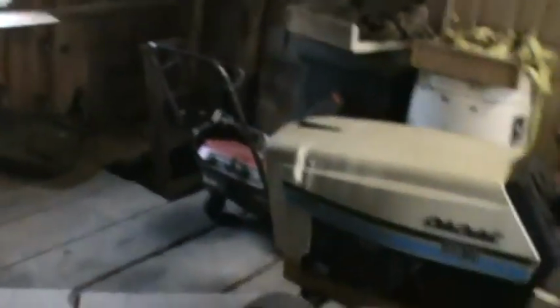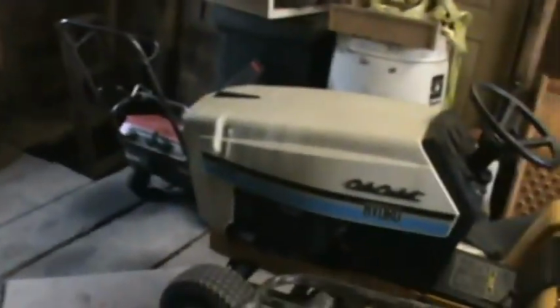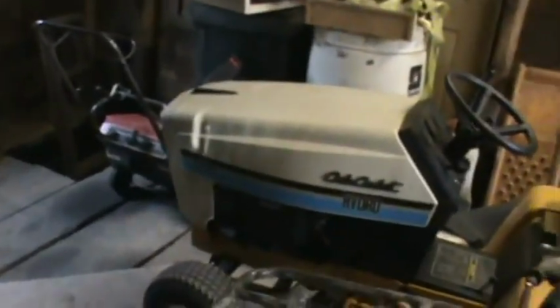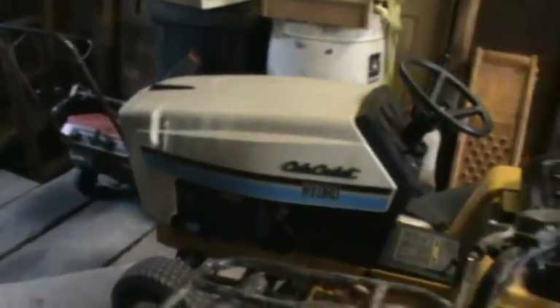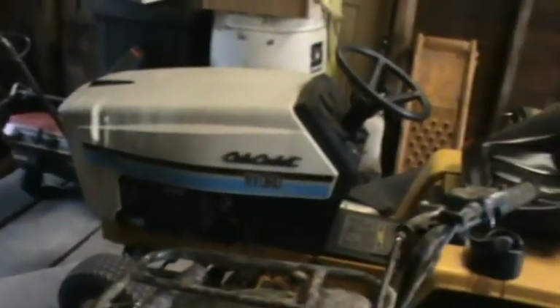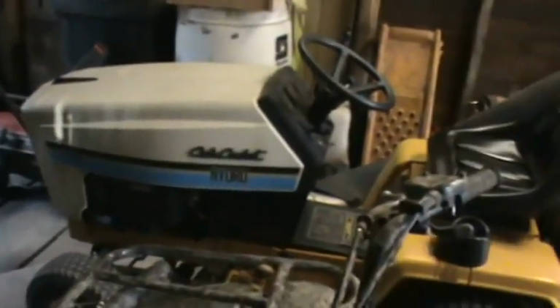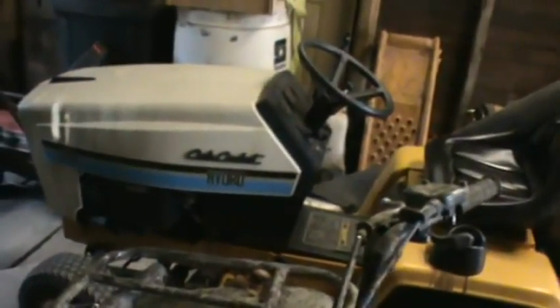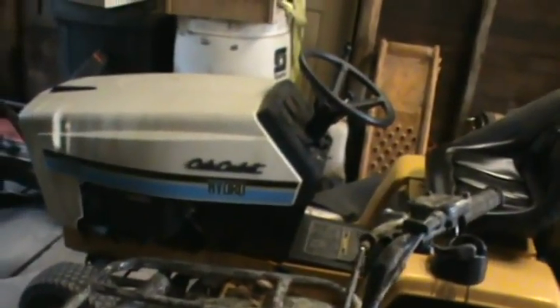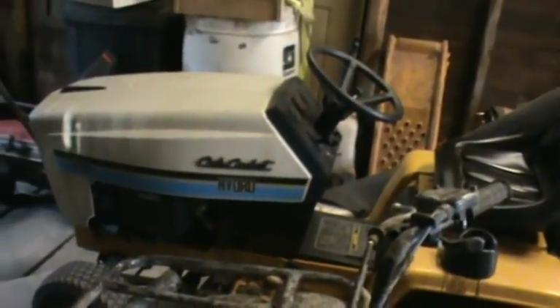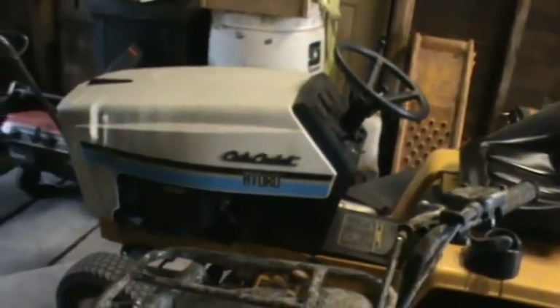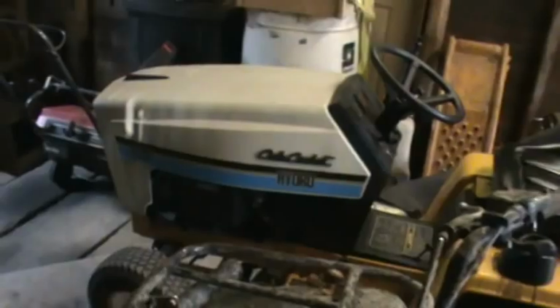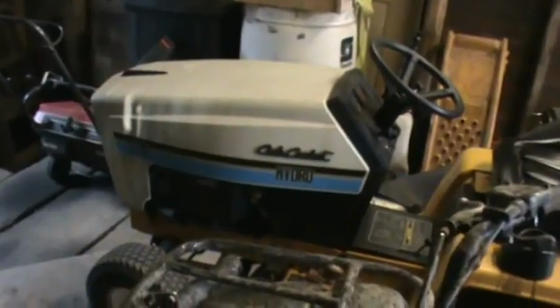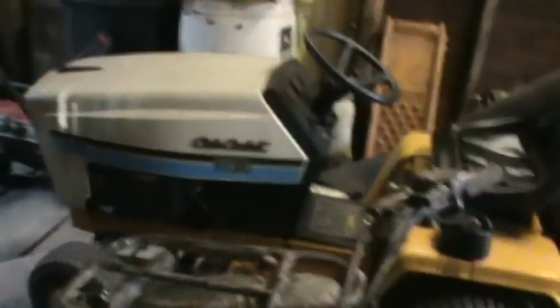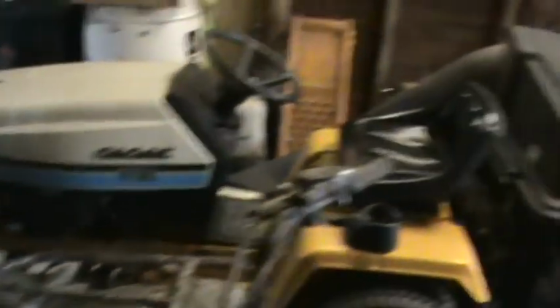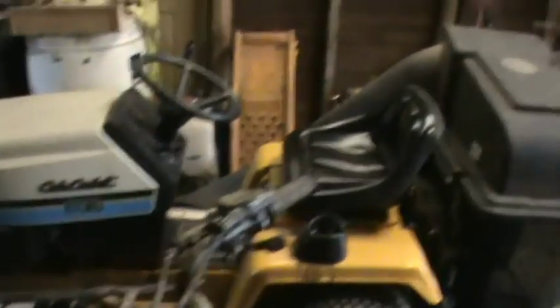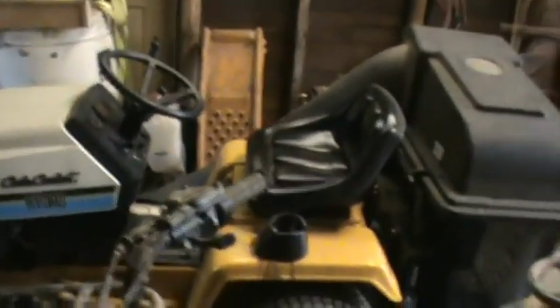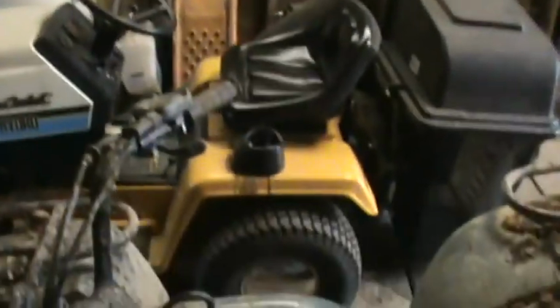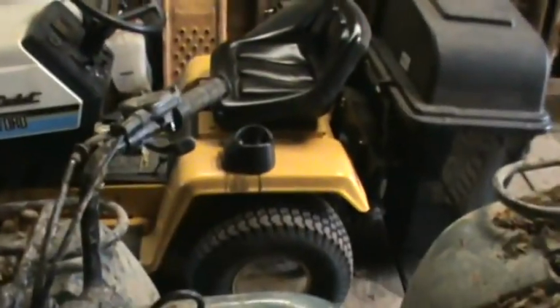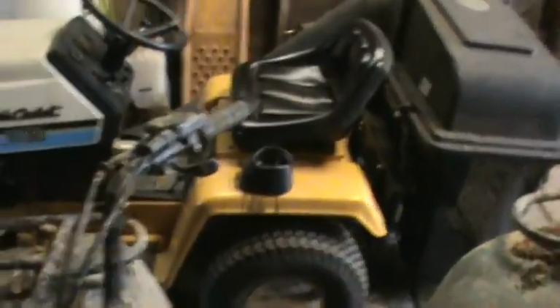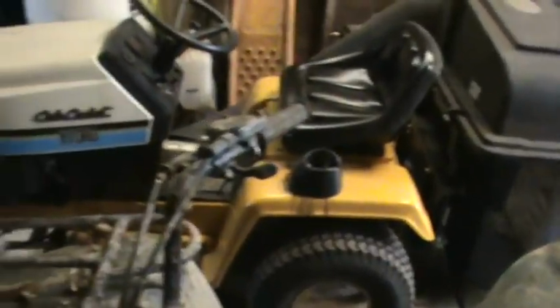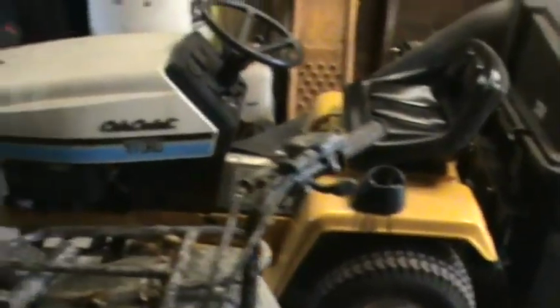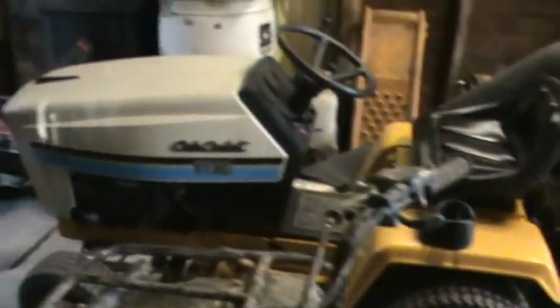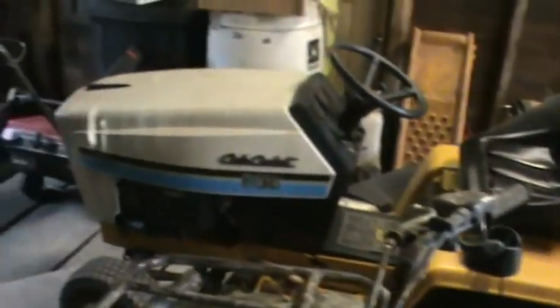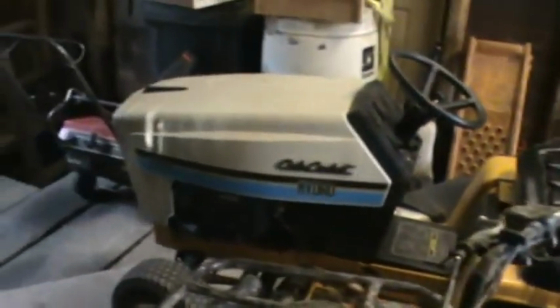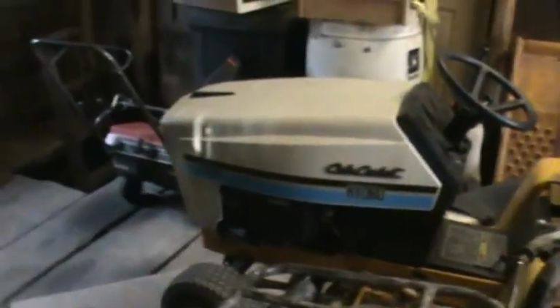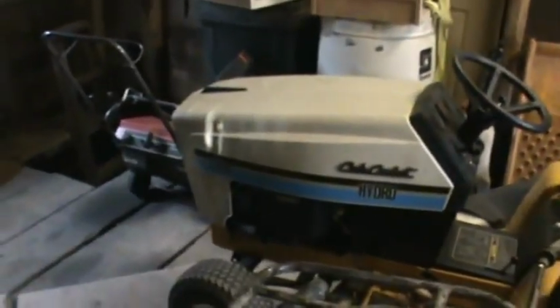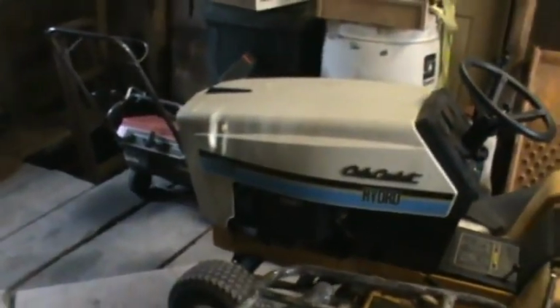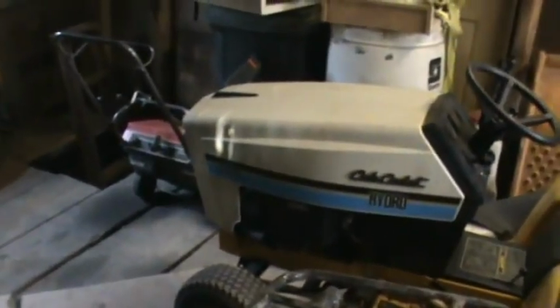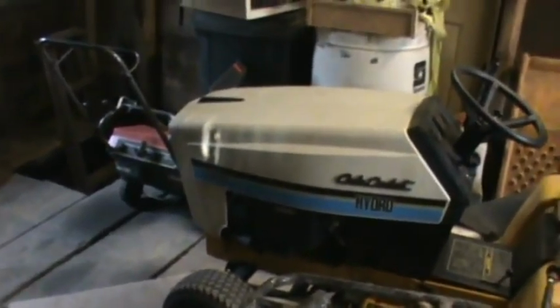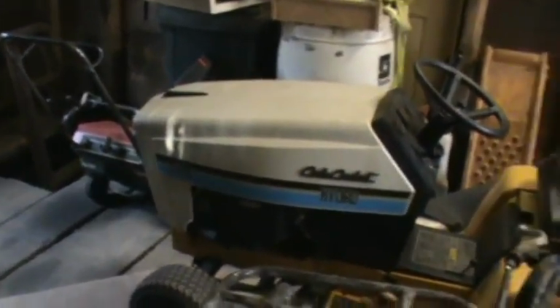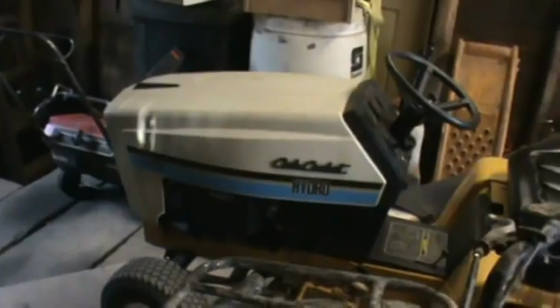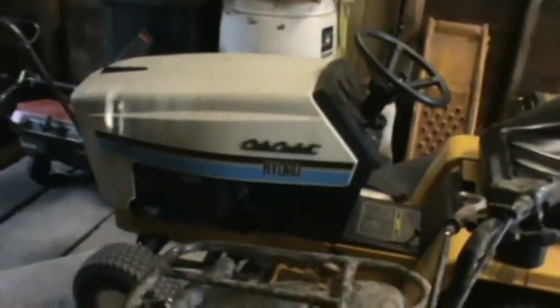That's my Cub Cadet 1720 Hydro — does the majority of the mowing here when my zero turn's not being used.